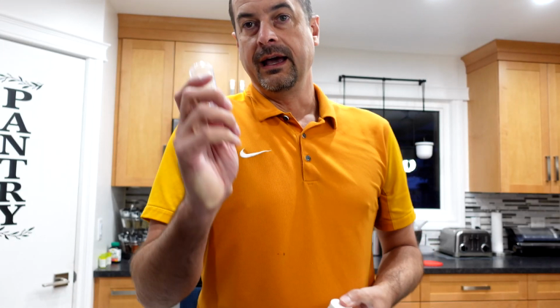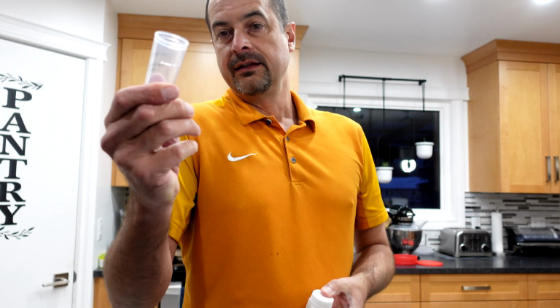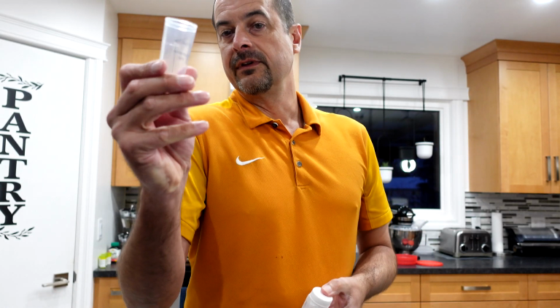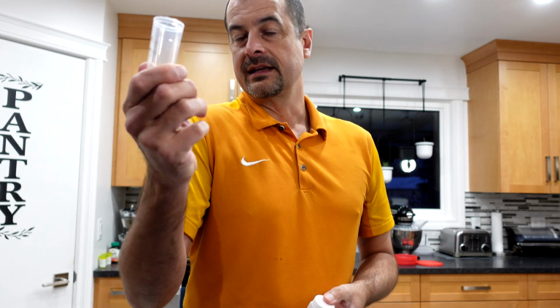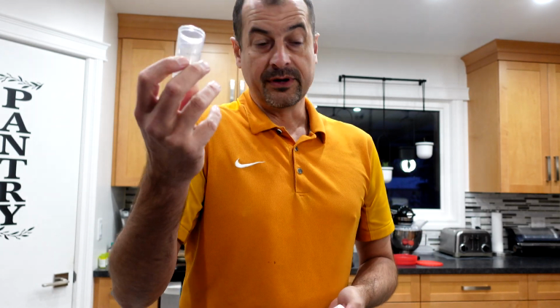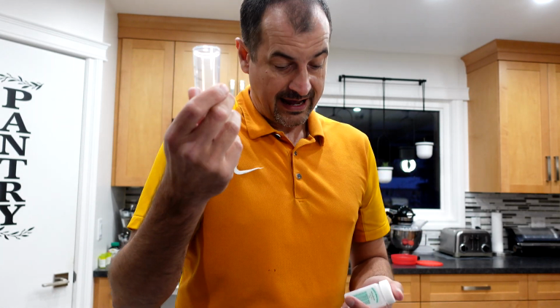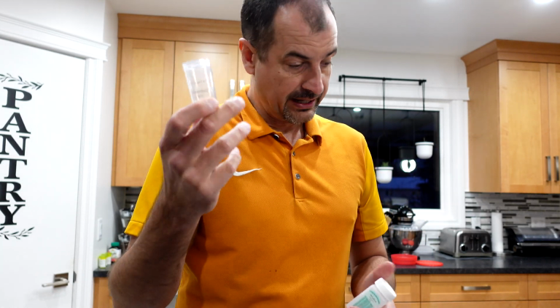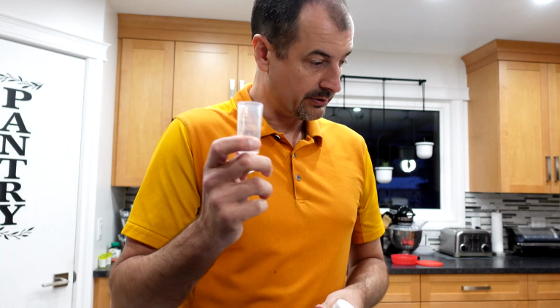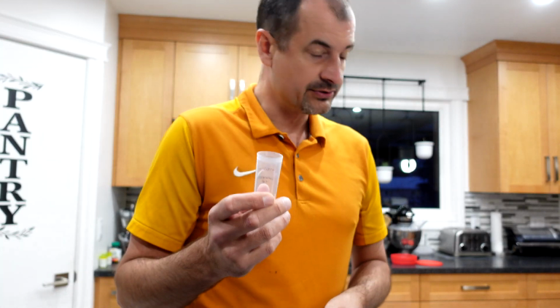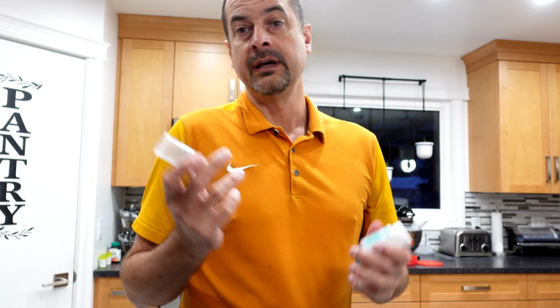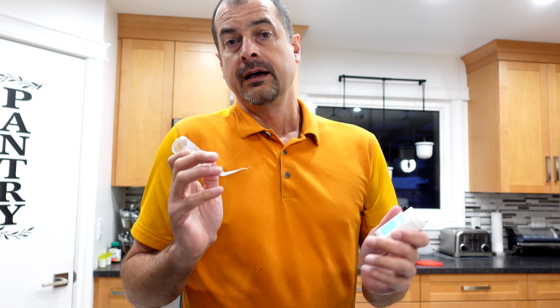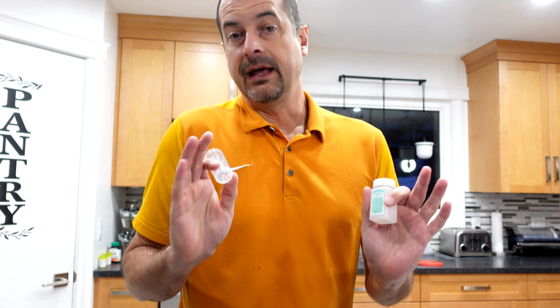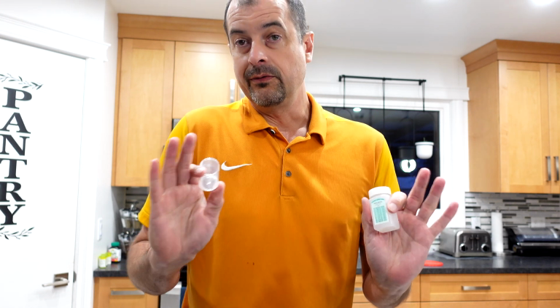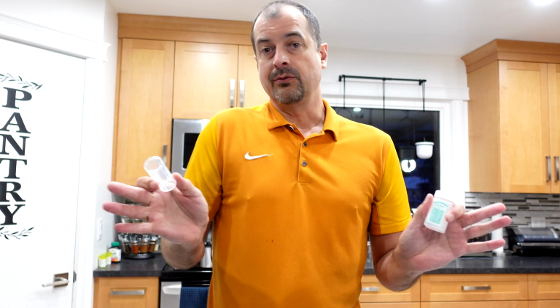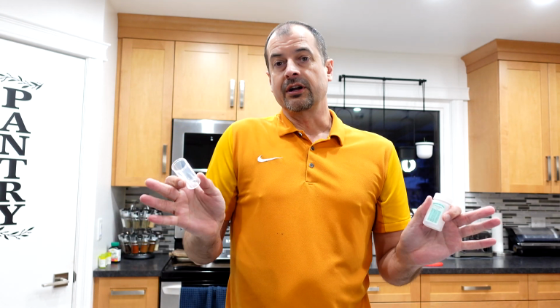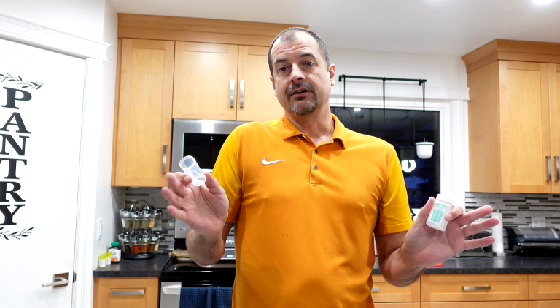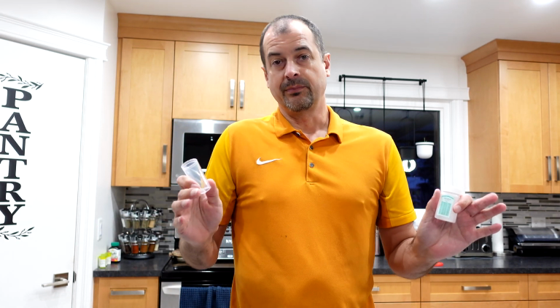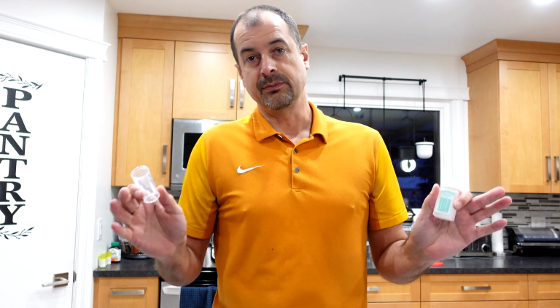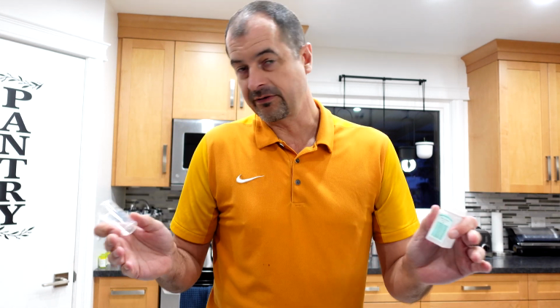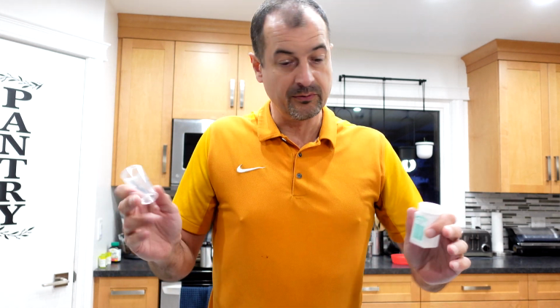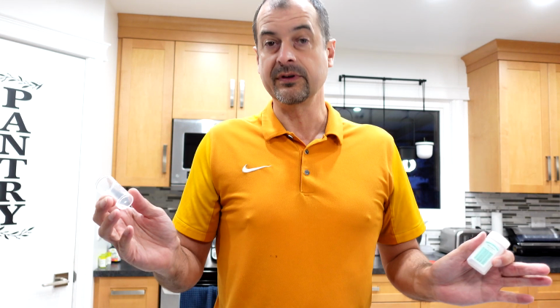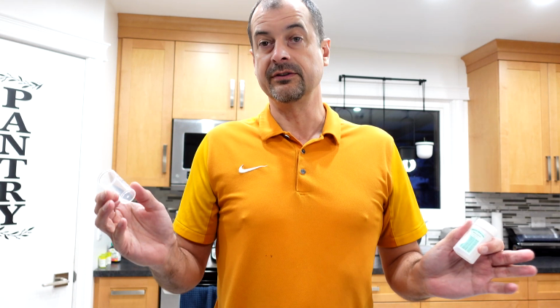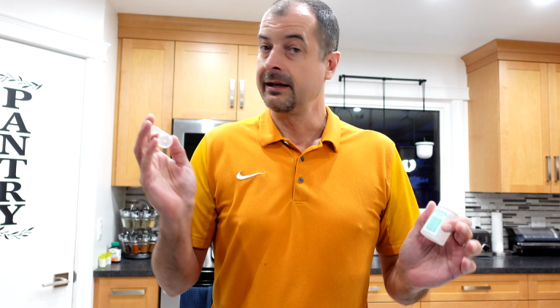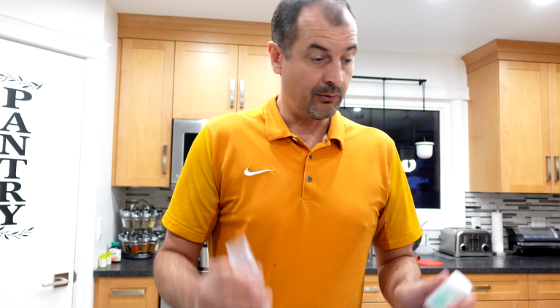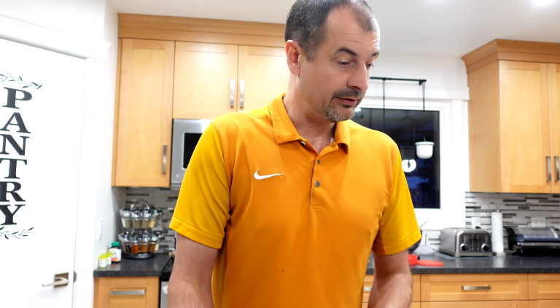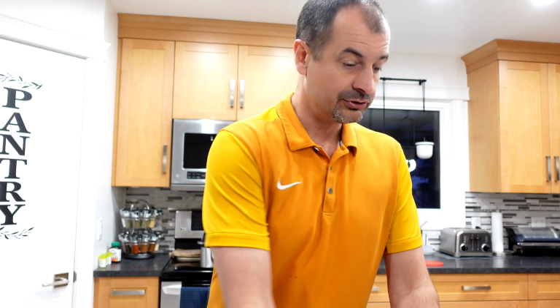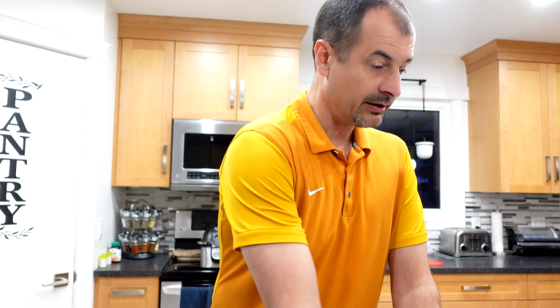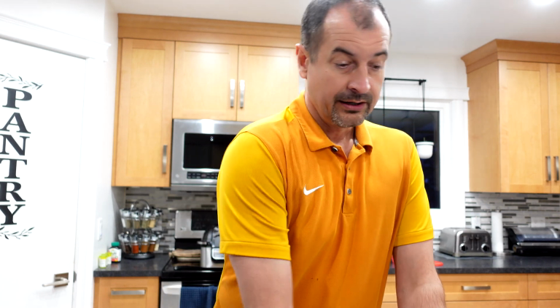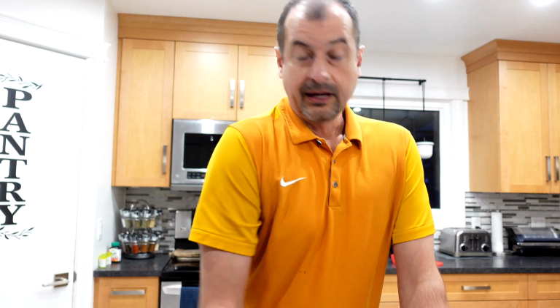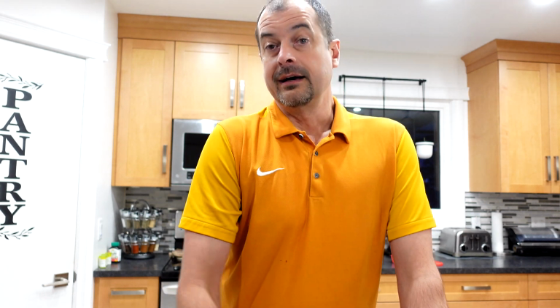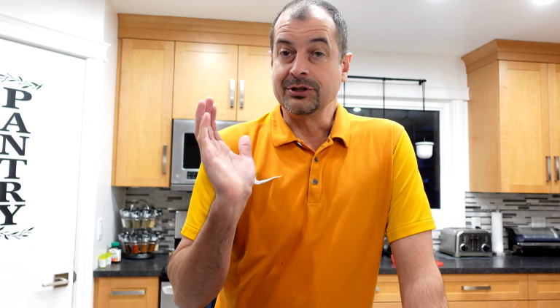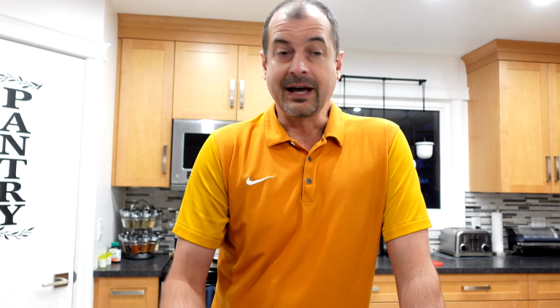You can fill this thing up about halfway in order to do so. Just a word of caution here — personal protective equipment, whatever you feel like you need to wear or whatever you think you should wear, you should do that.